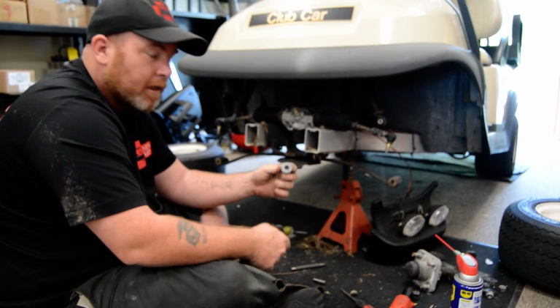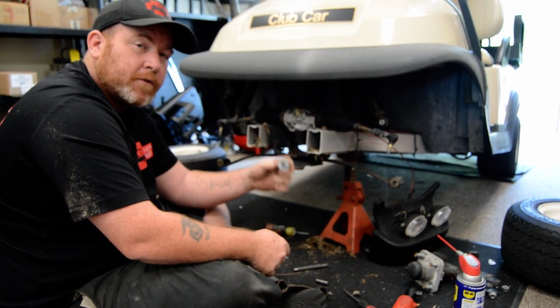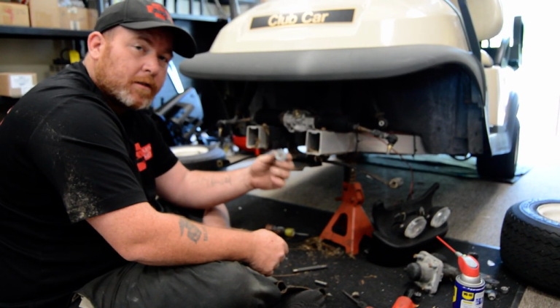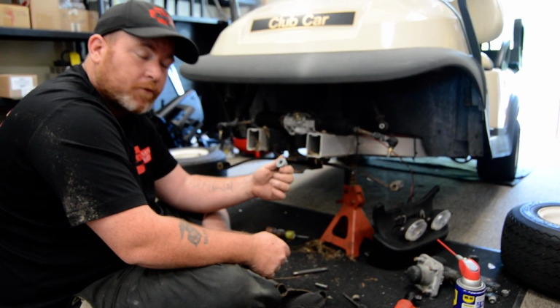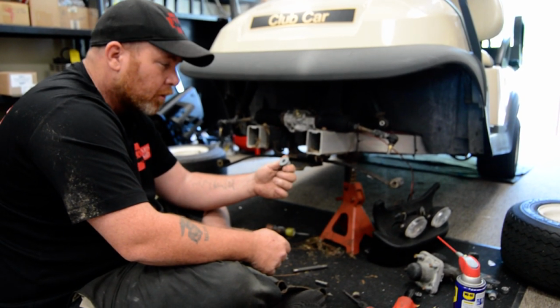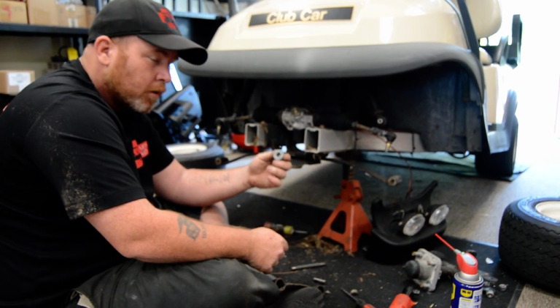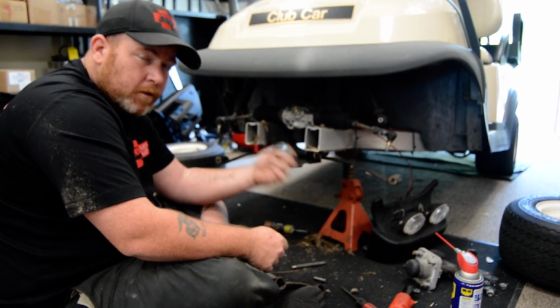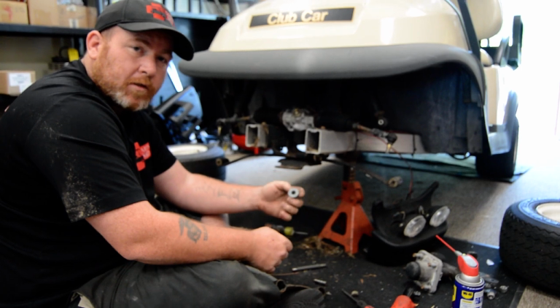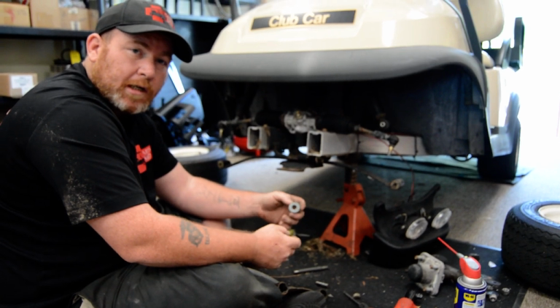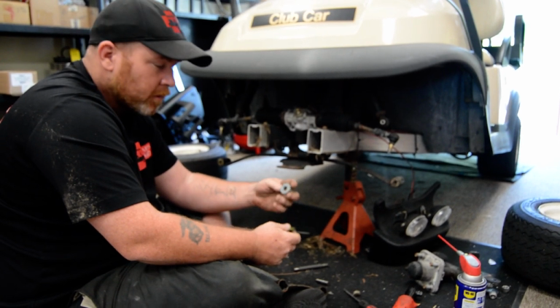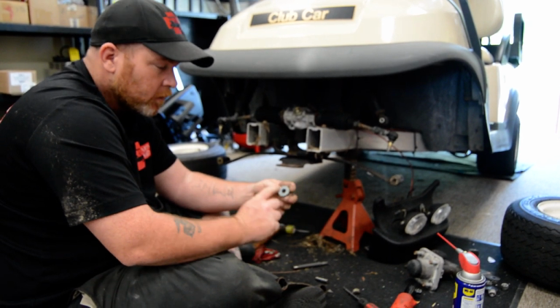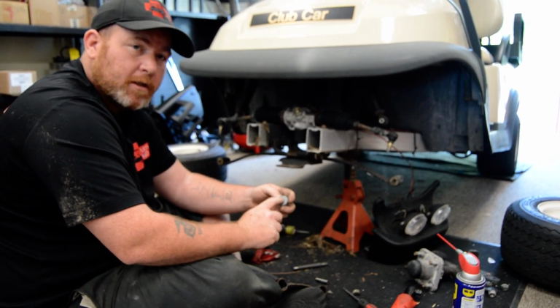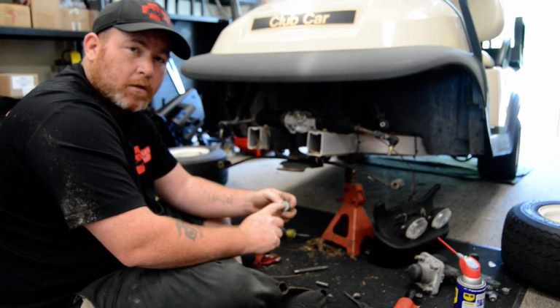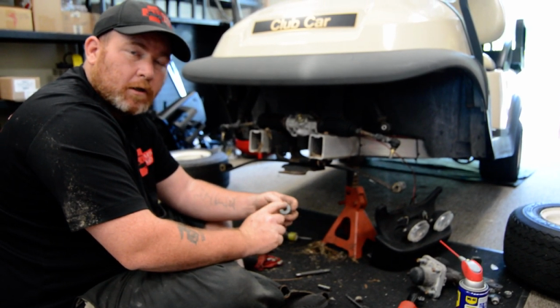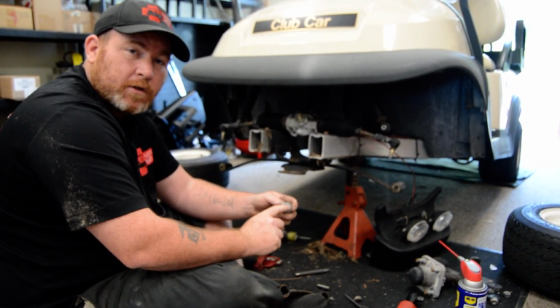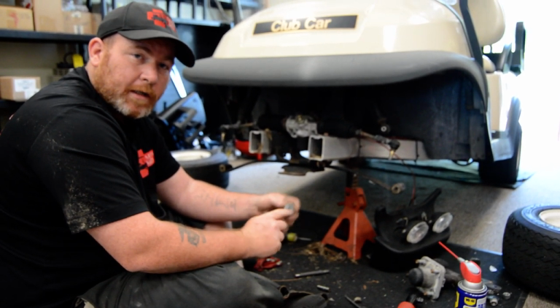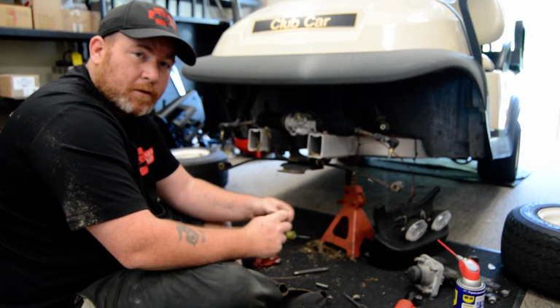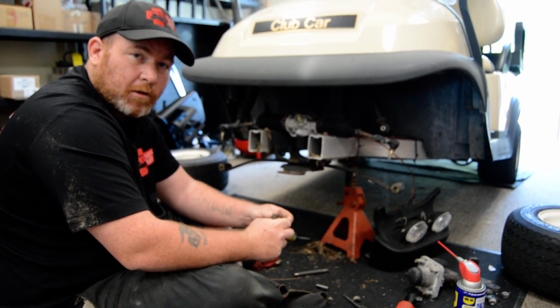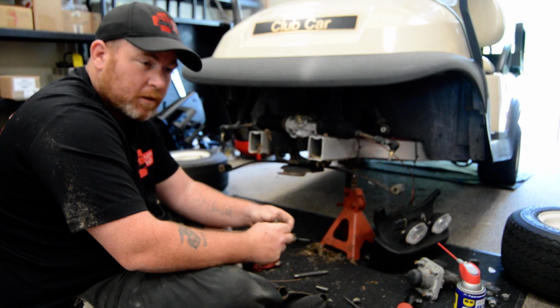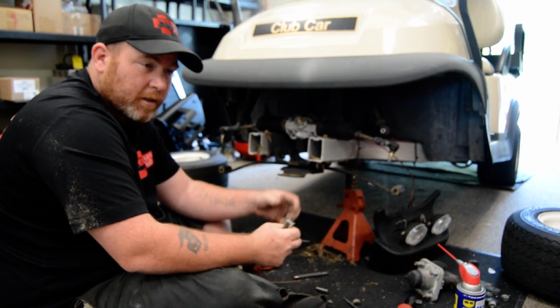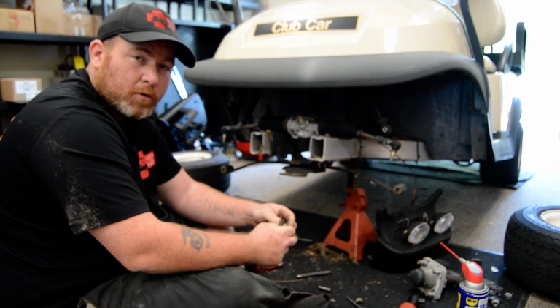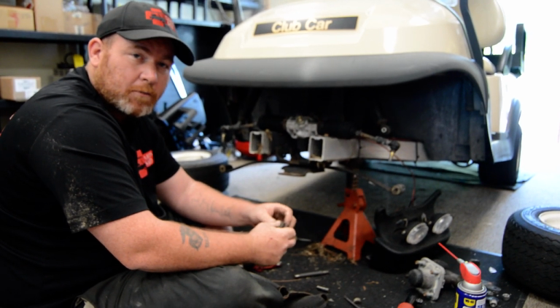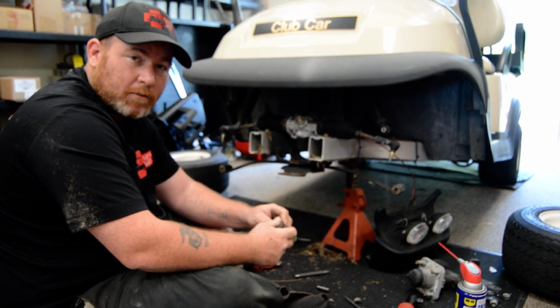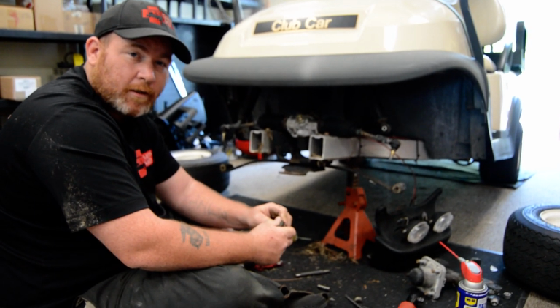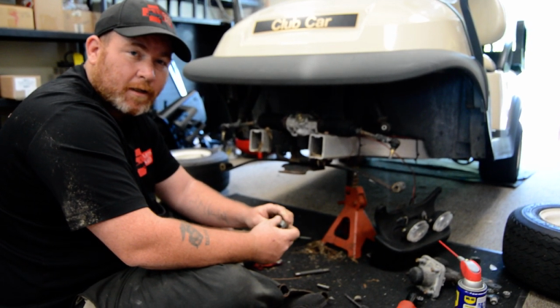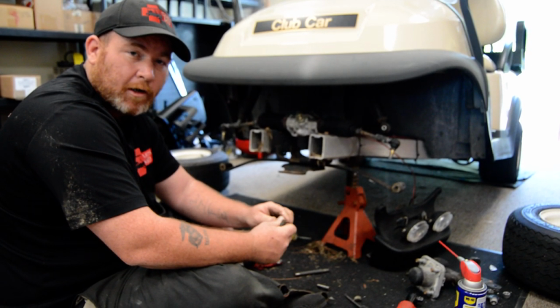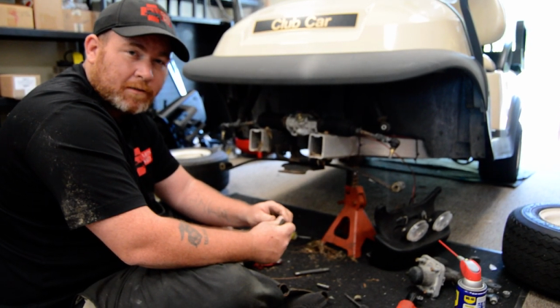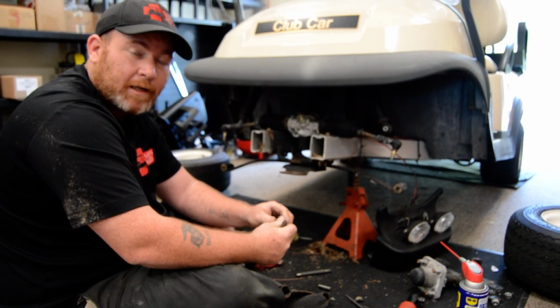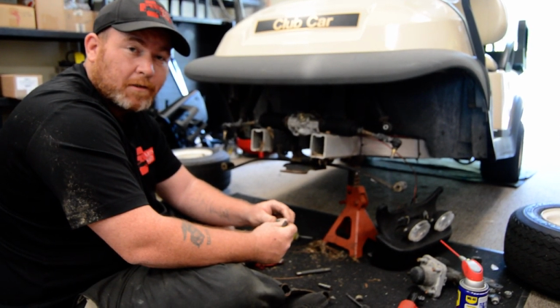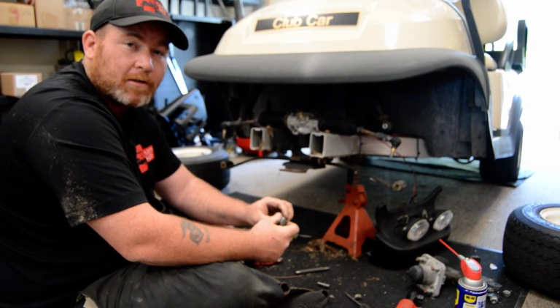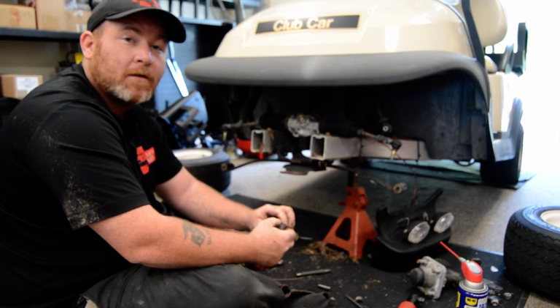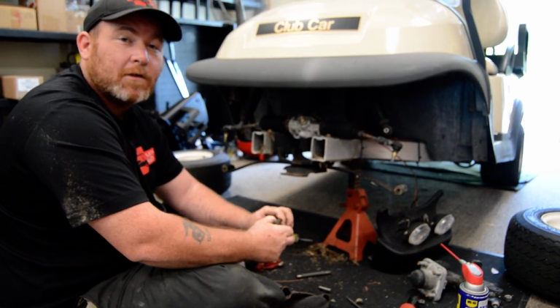Folks, if you want this done for your cart, or at least if you want us to check it out and see if you need replacement, do give us a call at 833-KARTS-MD, and we'll set up an appointment to come see you and get it done on site. Fair and honest. 833-KARTS-MD. Thanks for your time.